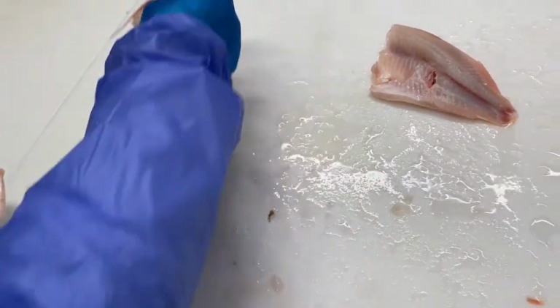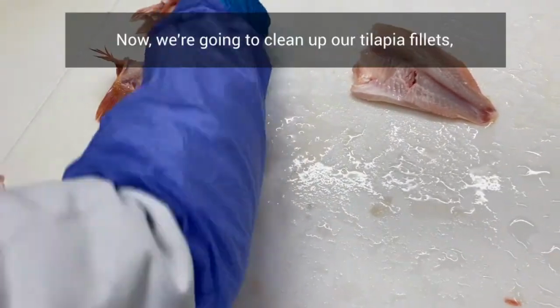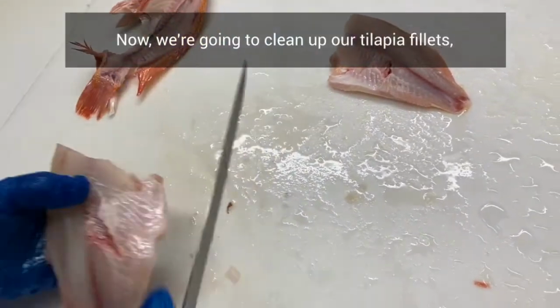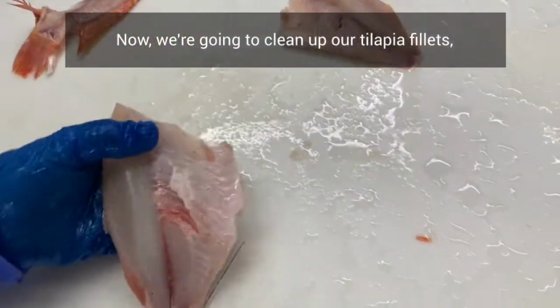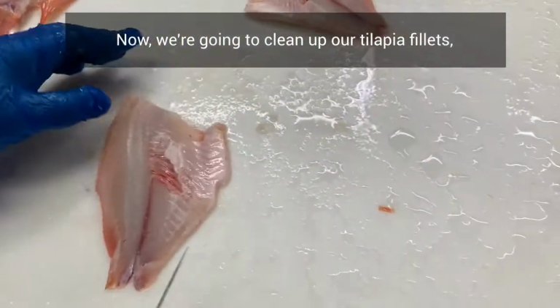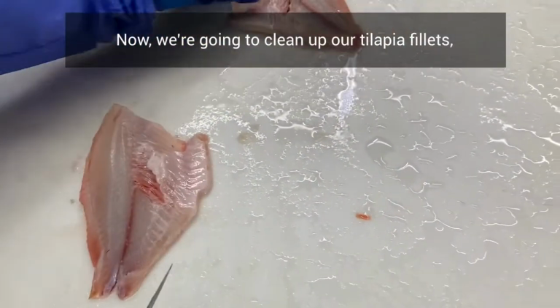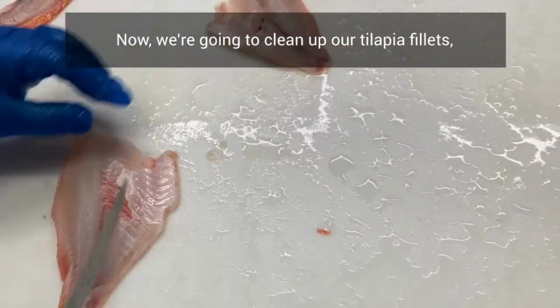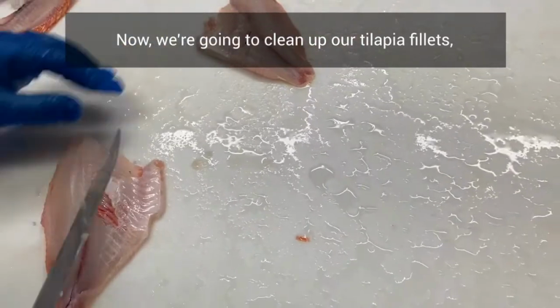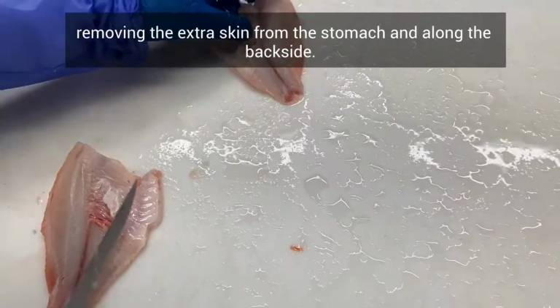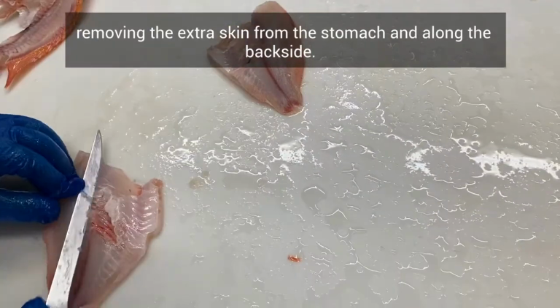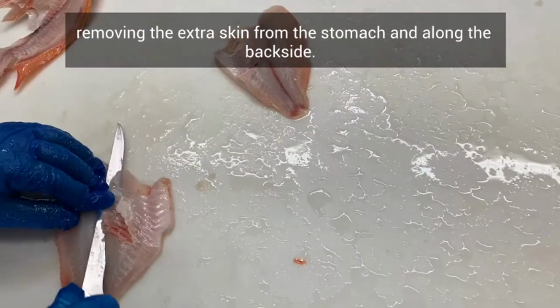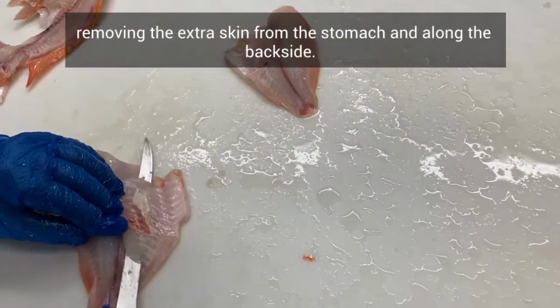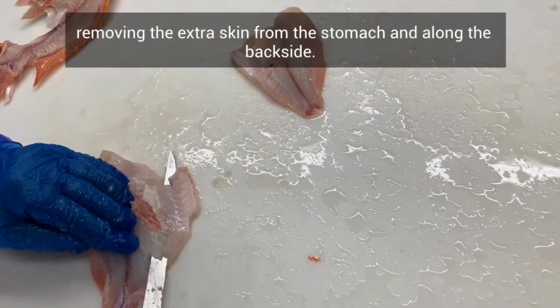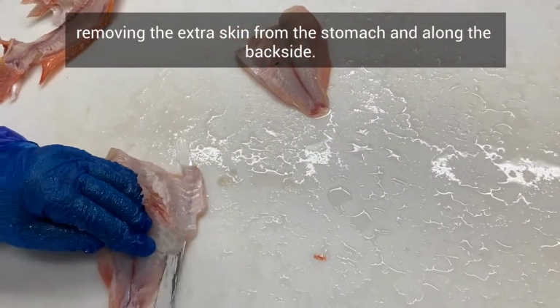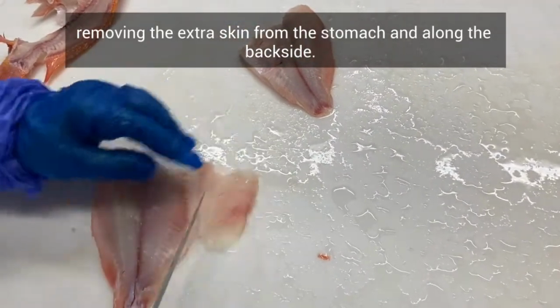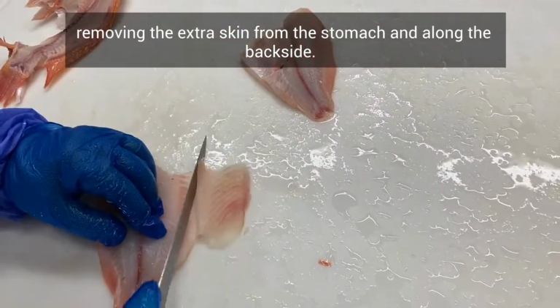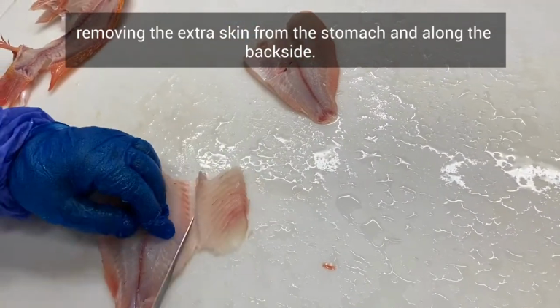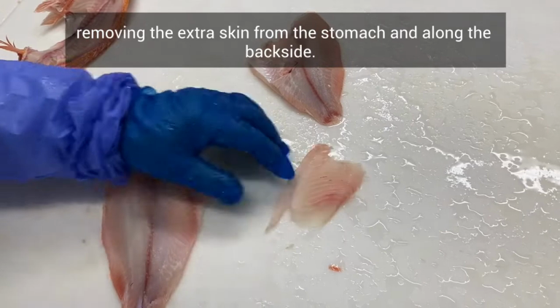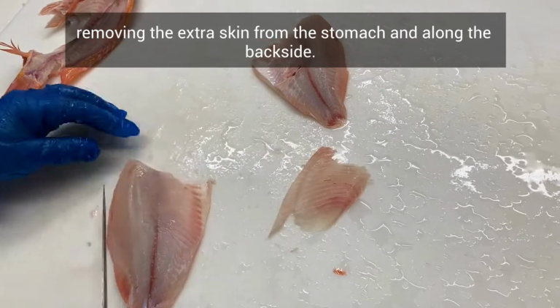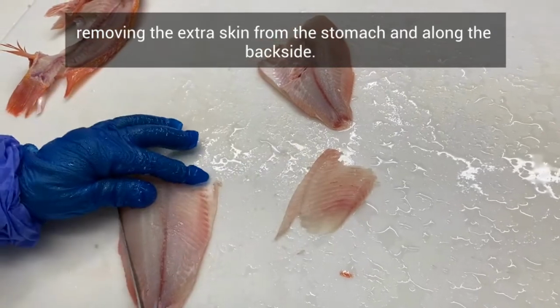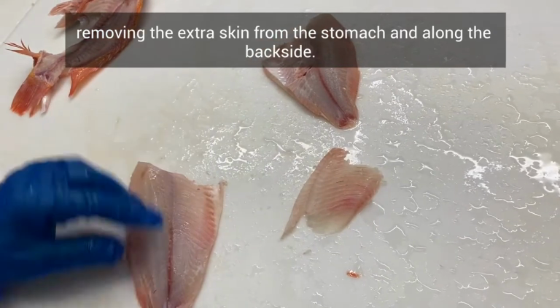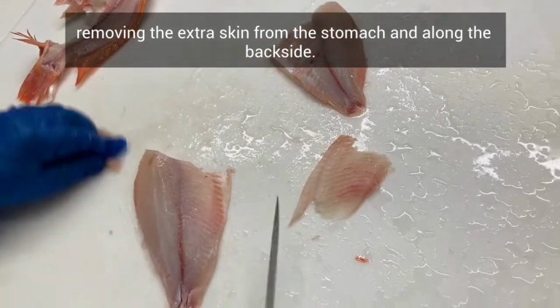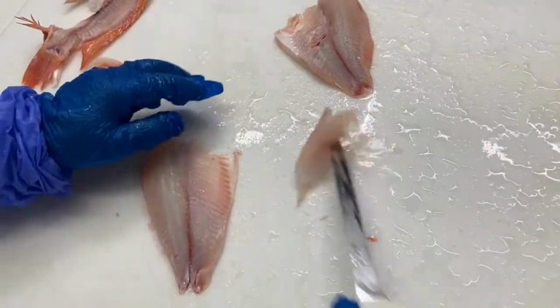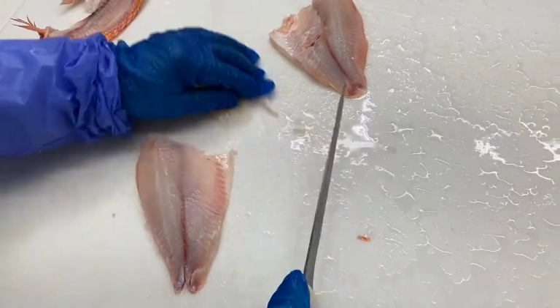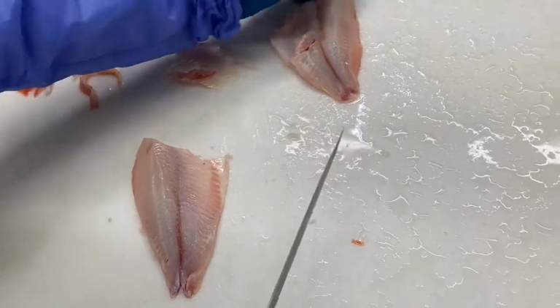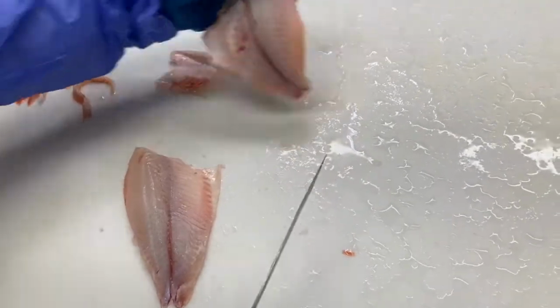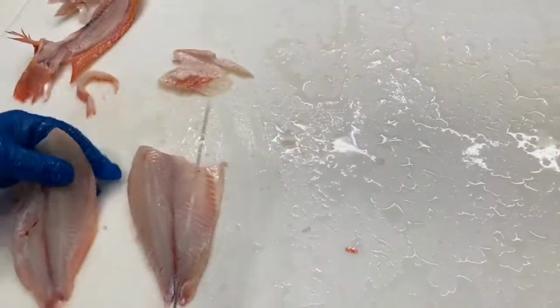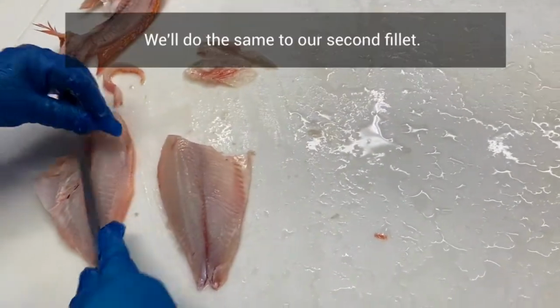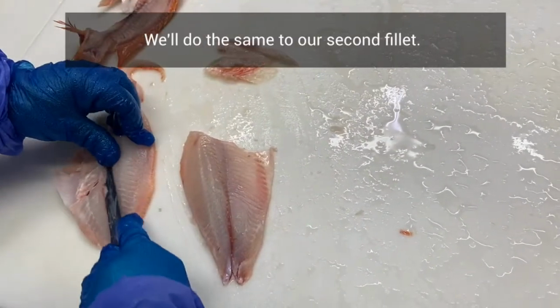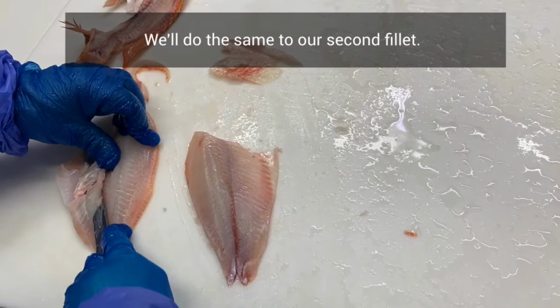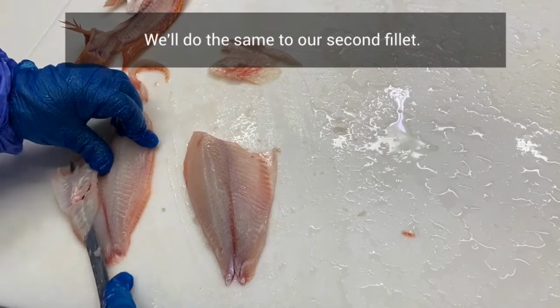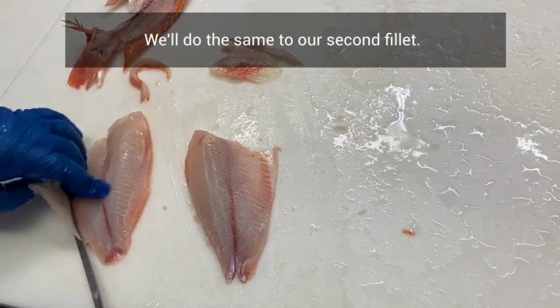Now we're going to clean up our tilapia fillets, removing the extra skin from the stomach and along the backside. We'll do the same to our second fillet.